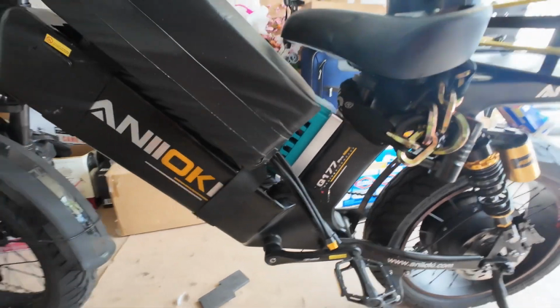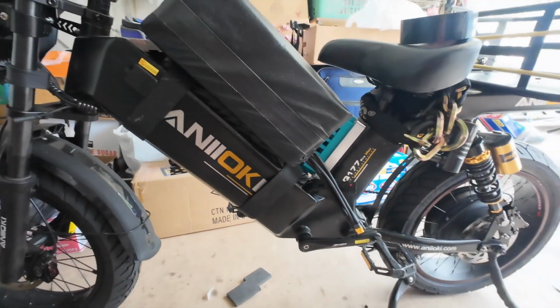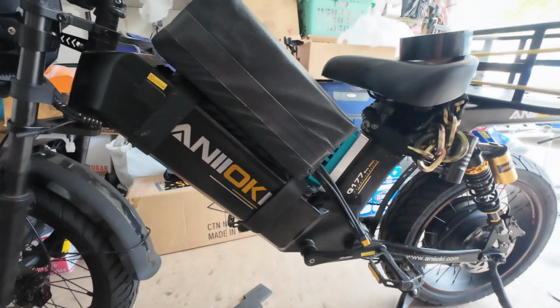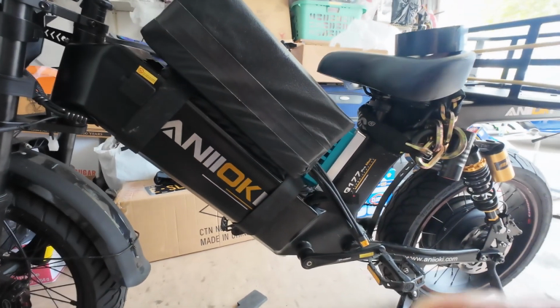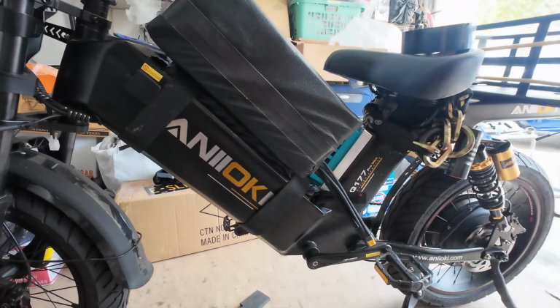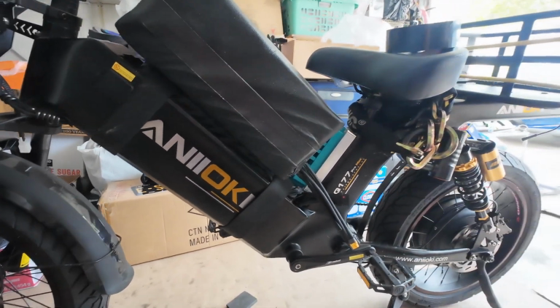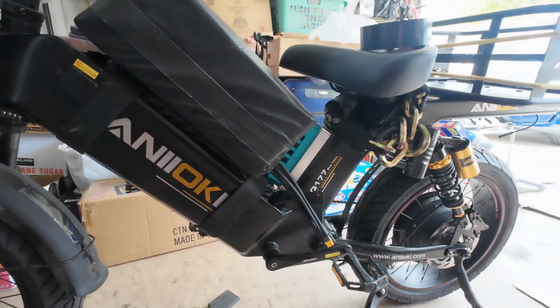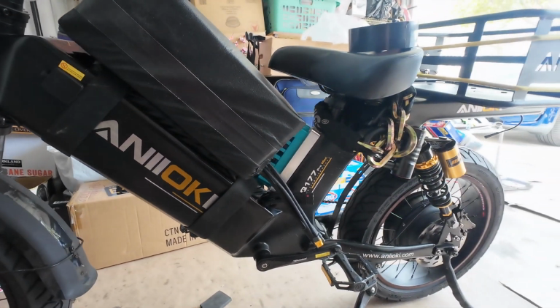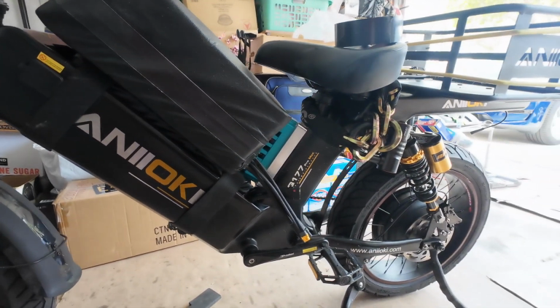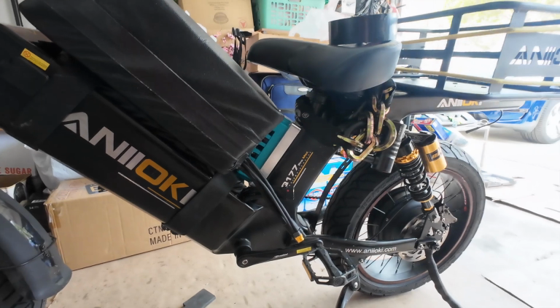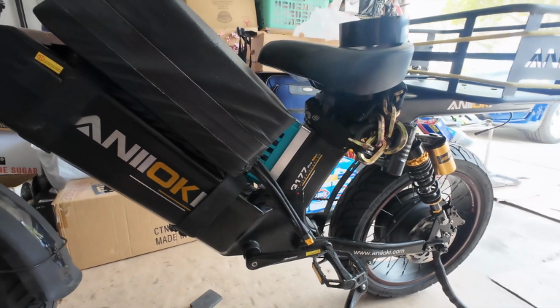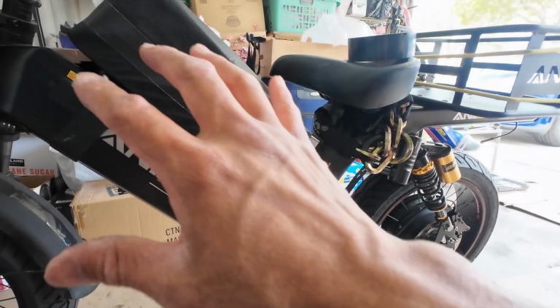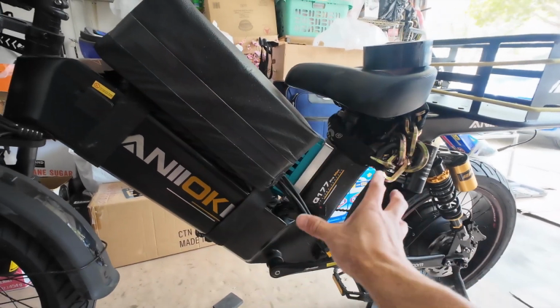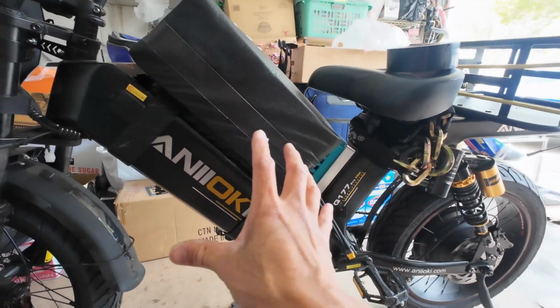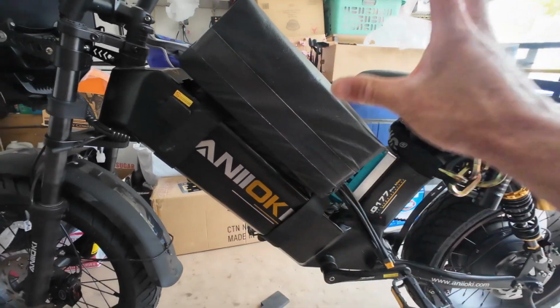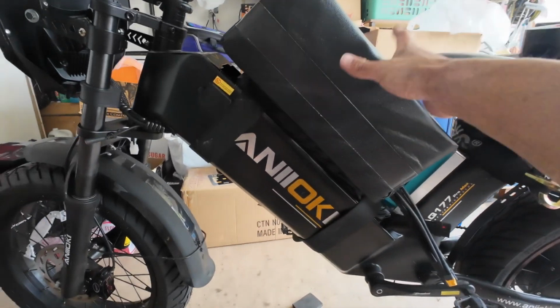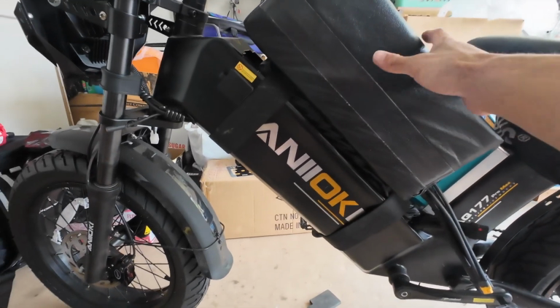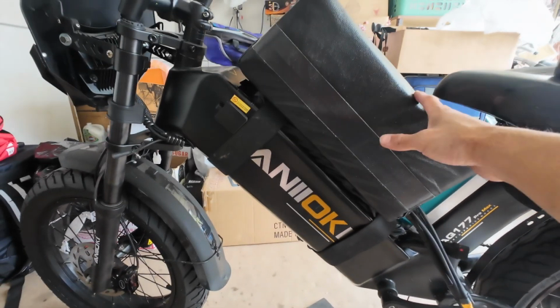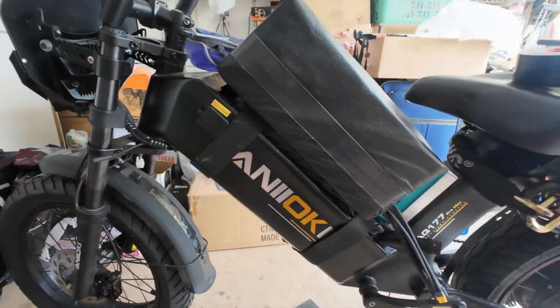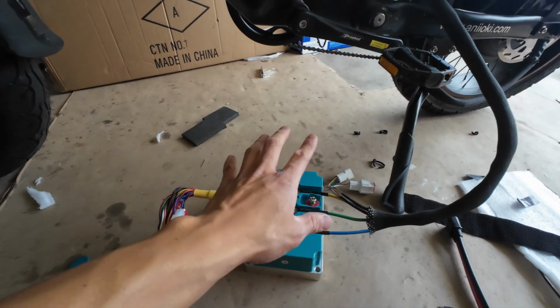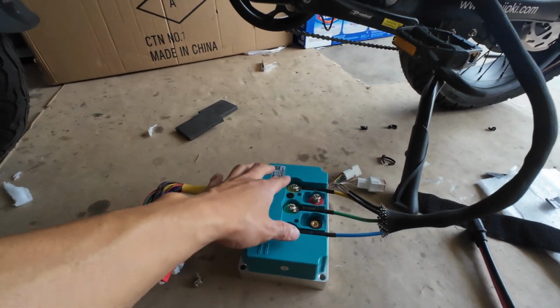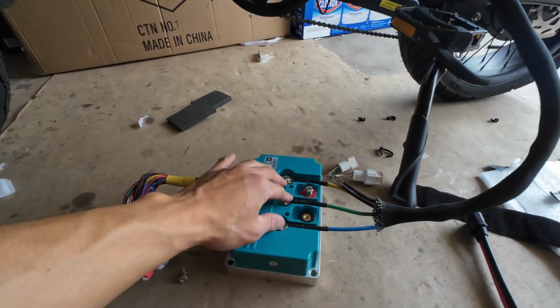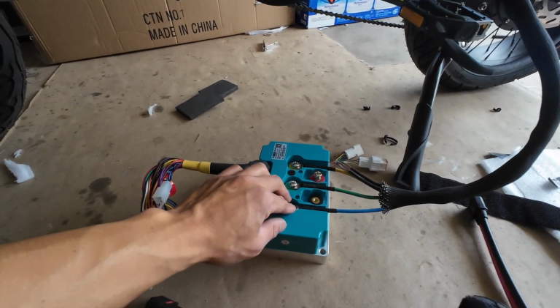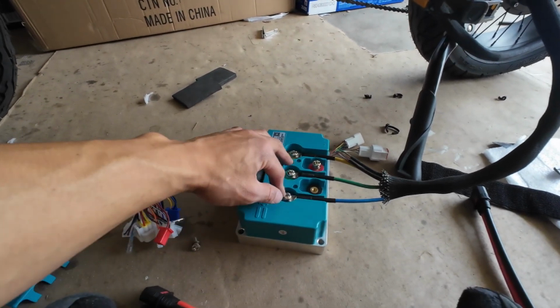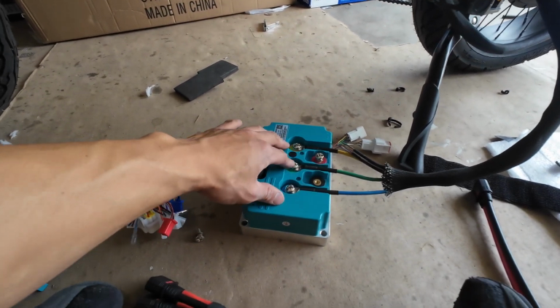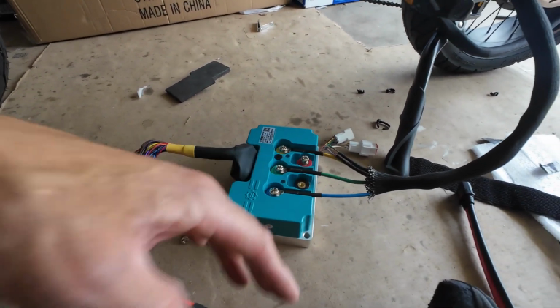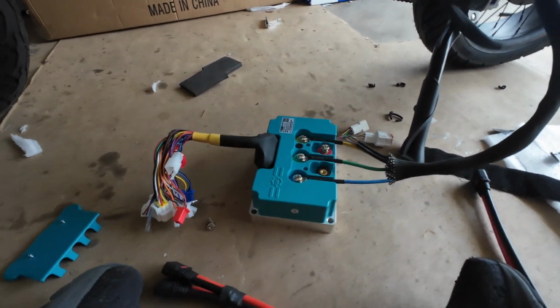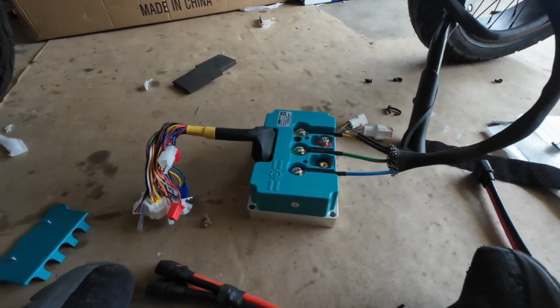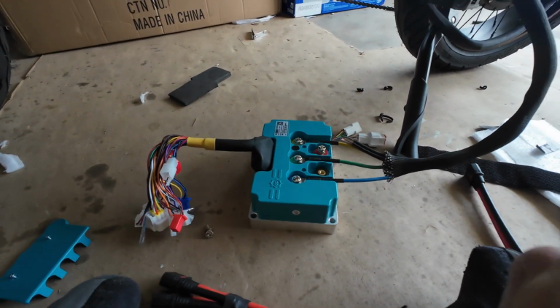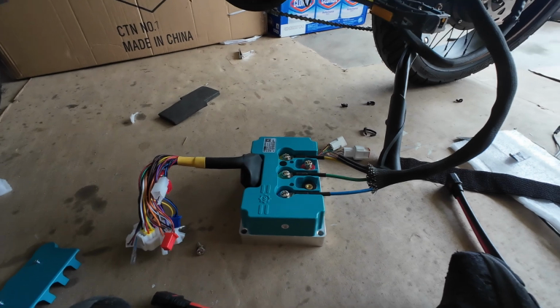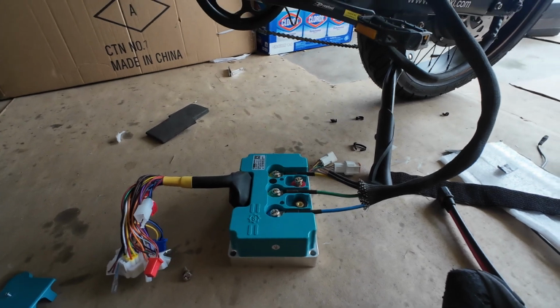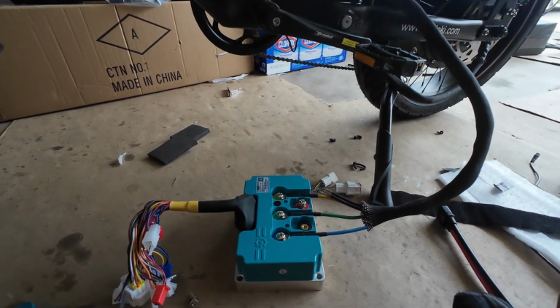It's gonna be very difficult — actually impossible — to hook everything up. So I might just run this bike off 30 amp hours at first, set everything up, and then parallel this guy. We got the phase wires hooked up to the far driver.